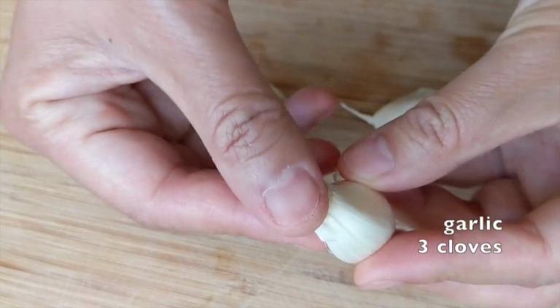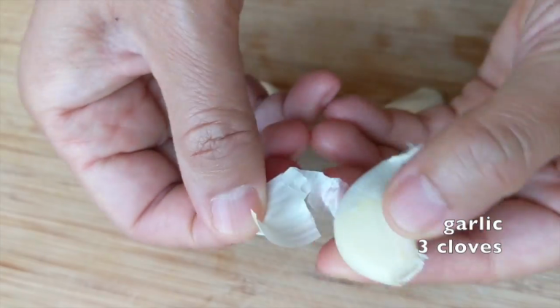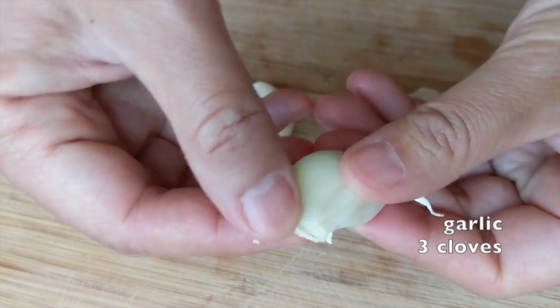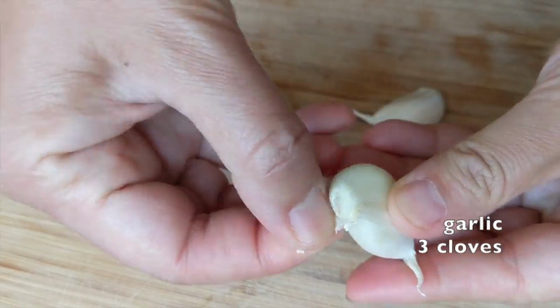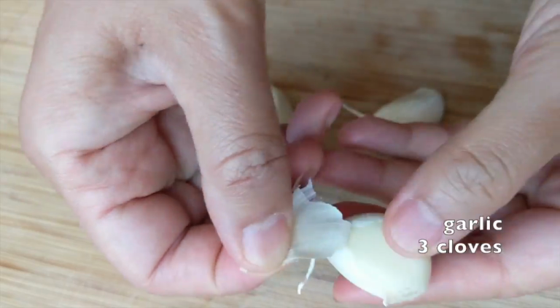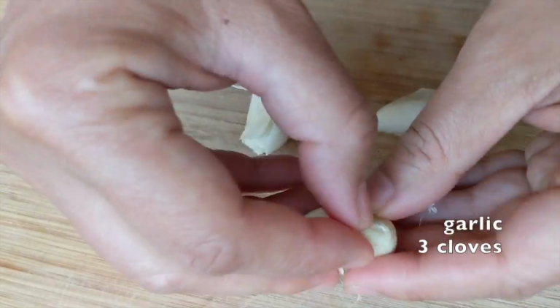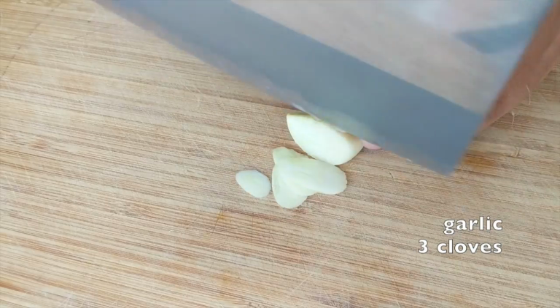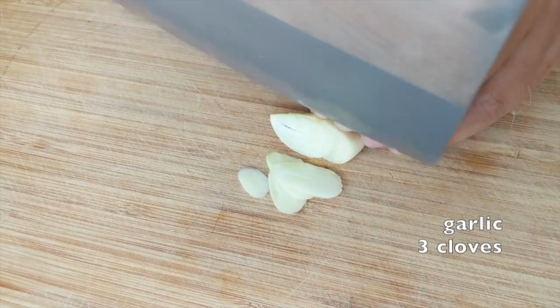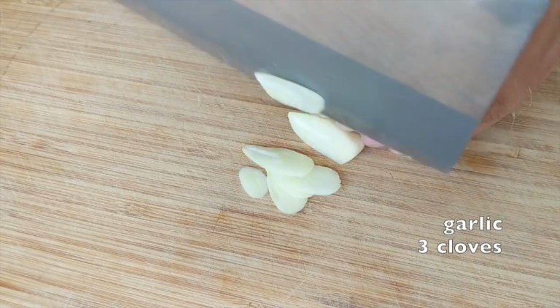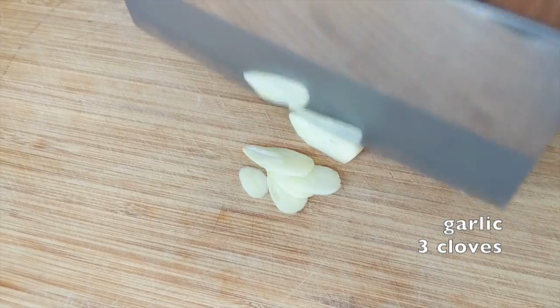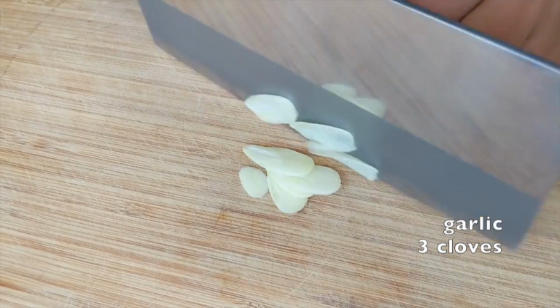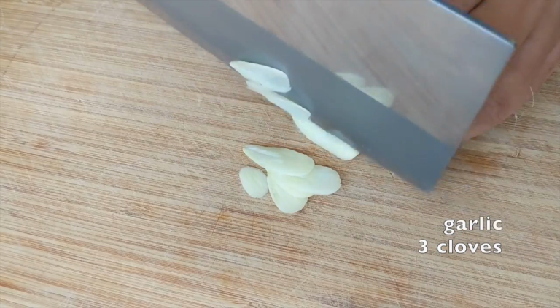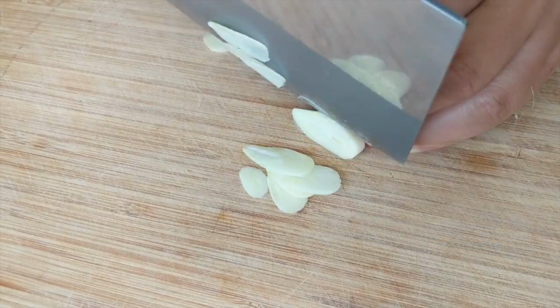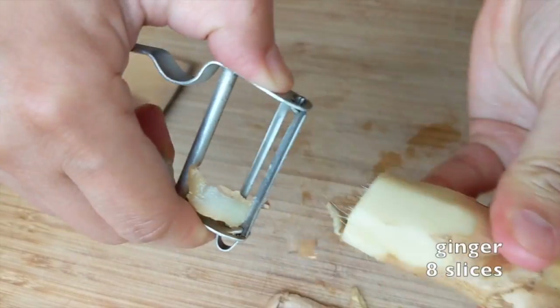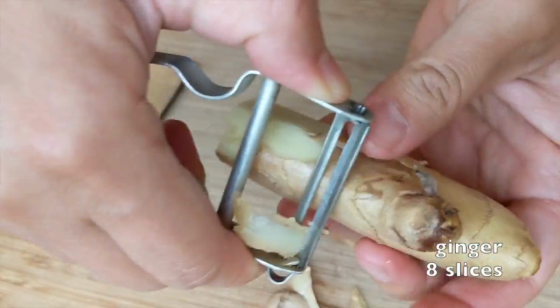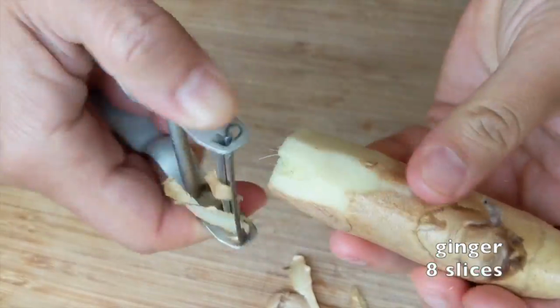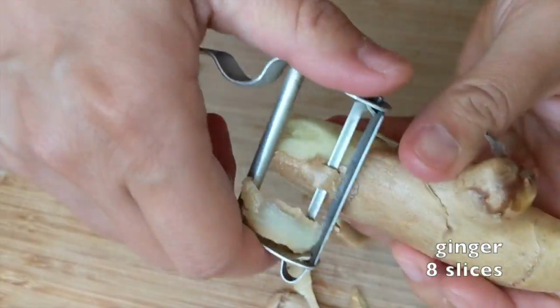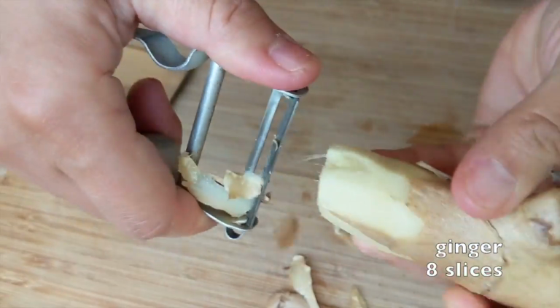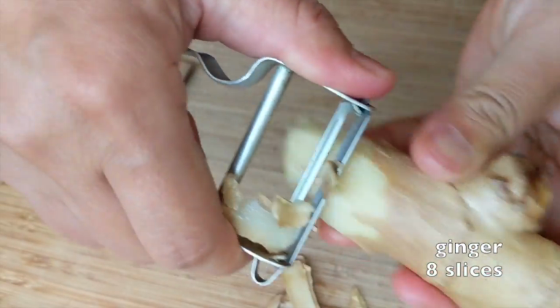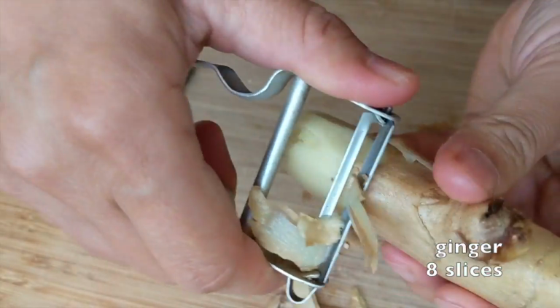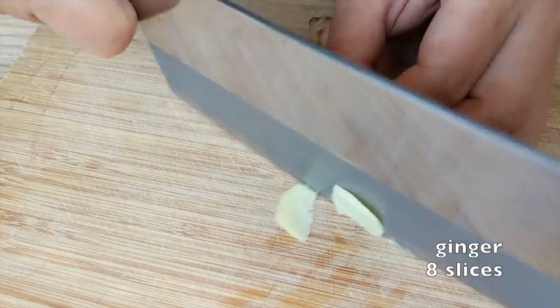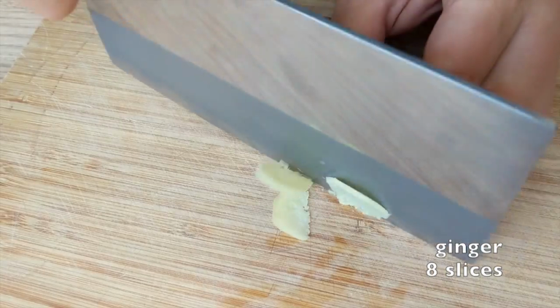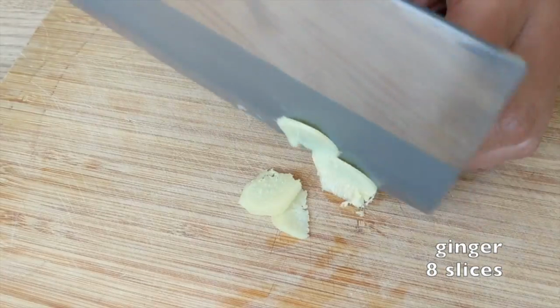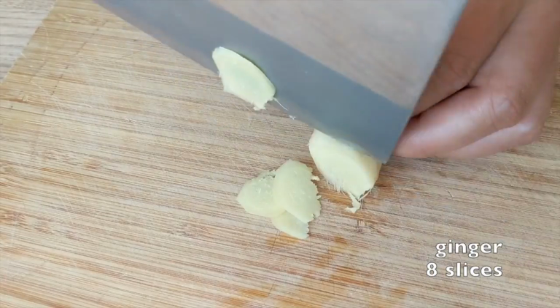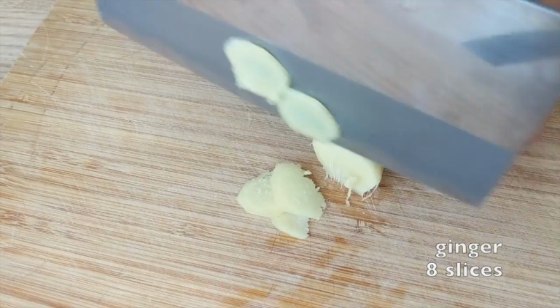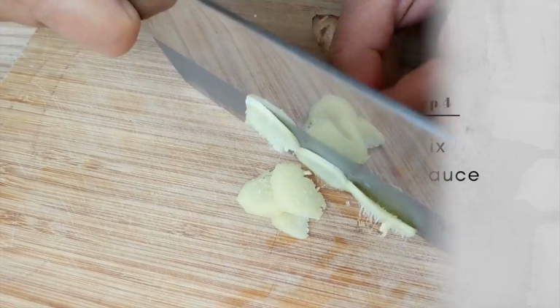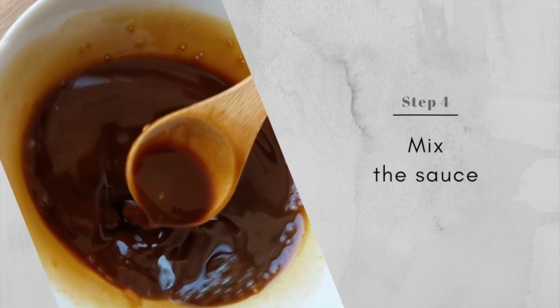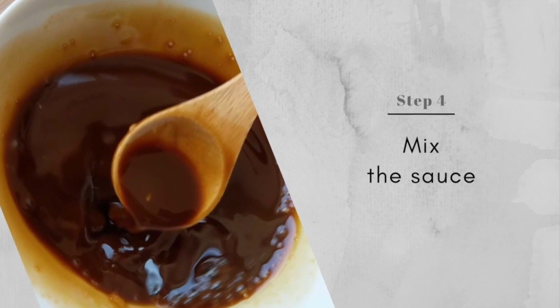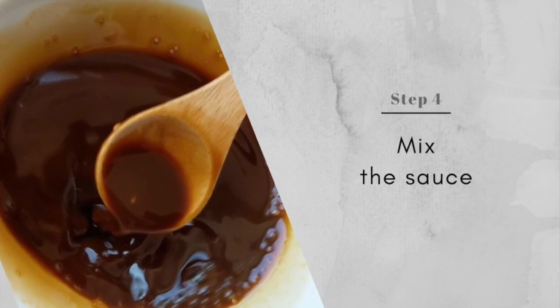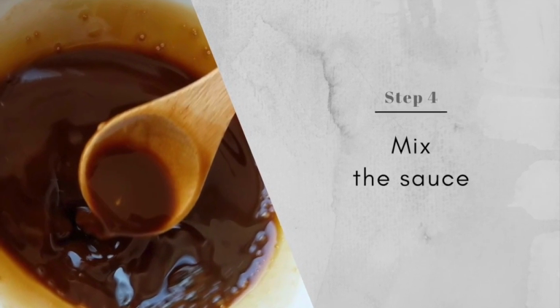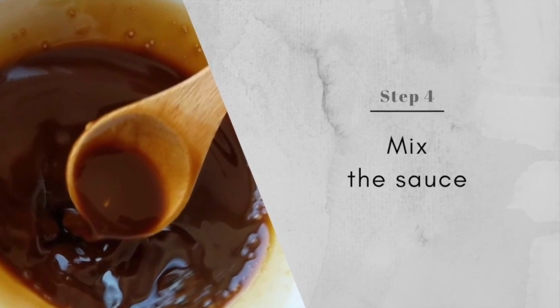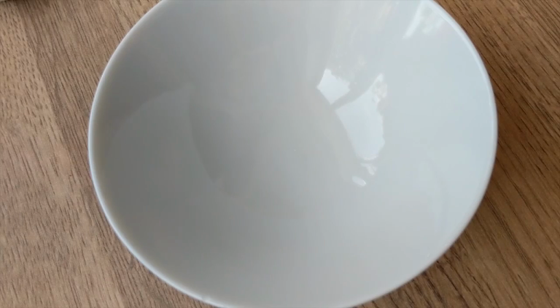Now peel some garlic and cut it into thin slices. And some sliced ginger, which adds great taste to this dish too. This is the last thing to do before we start cooking.